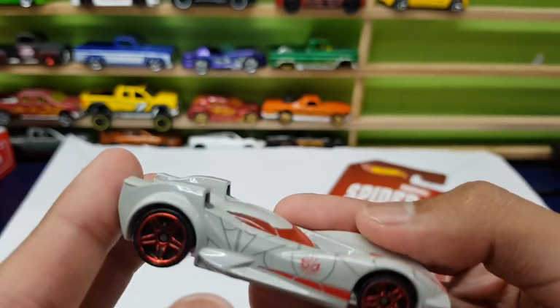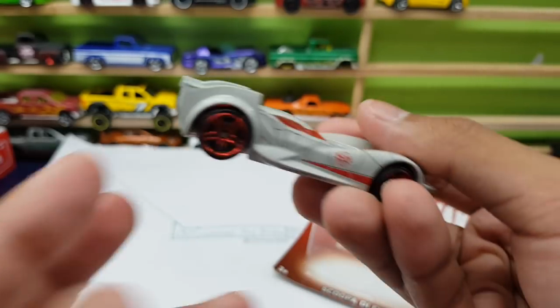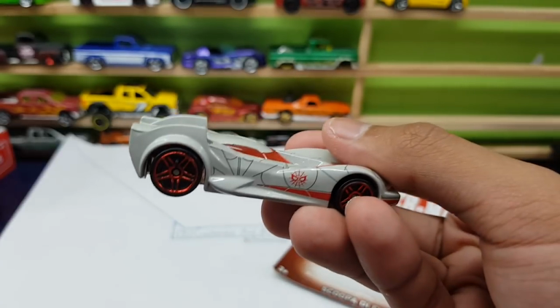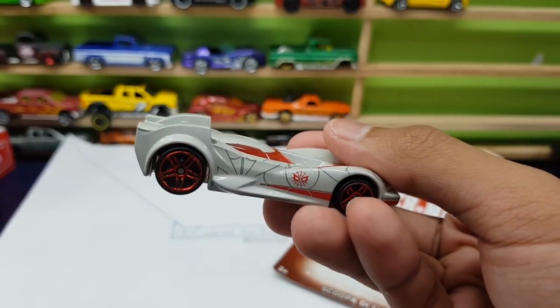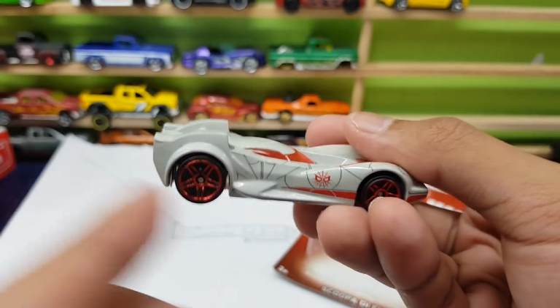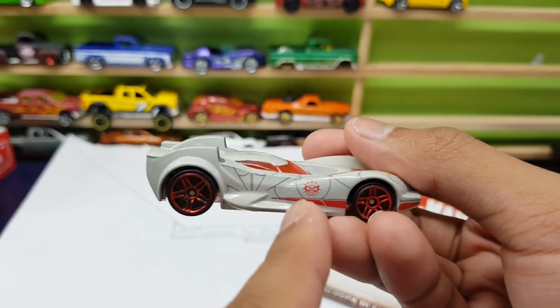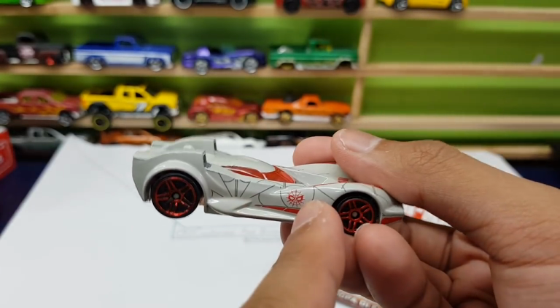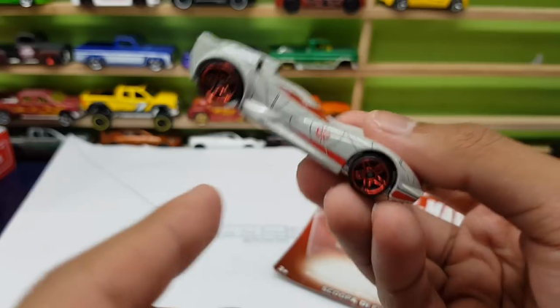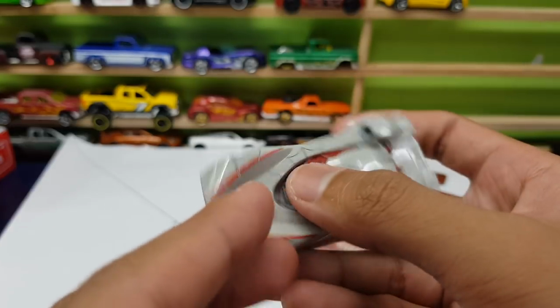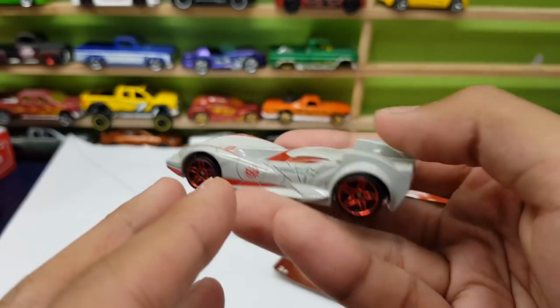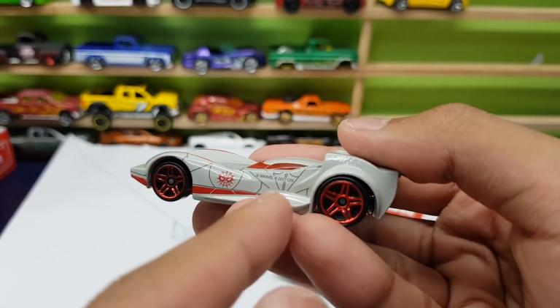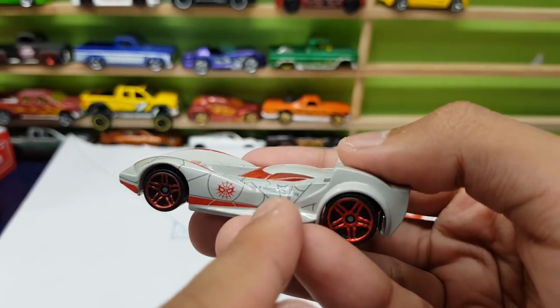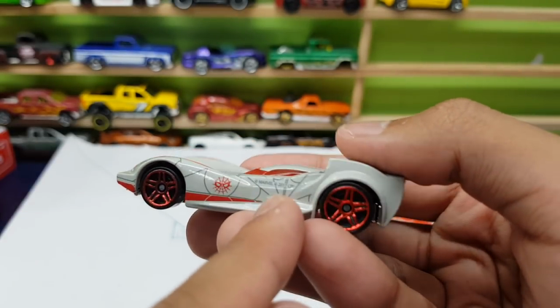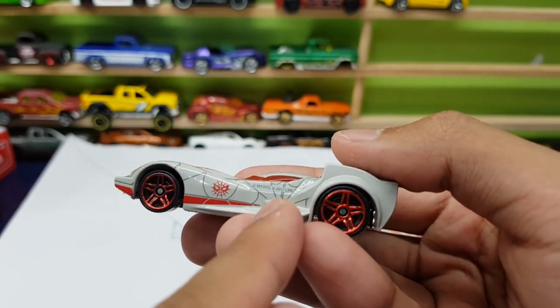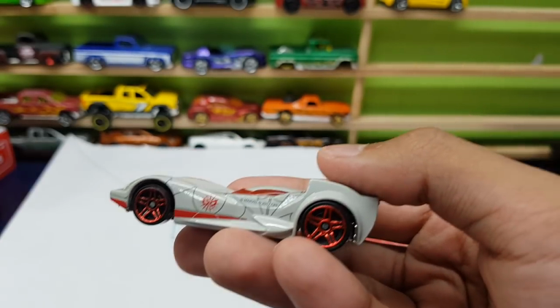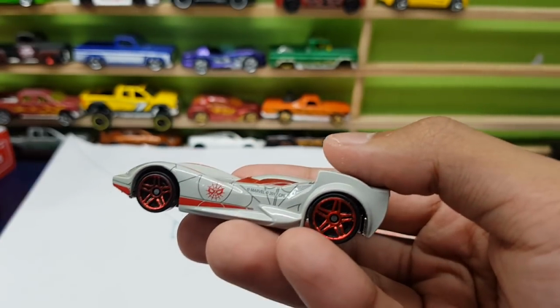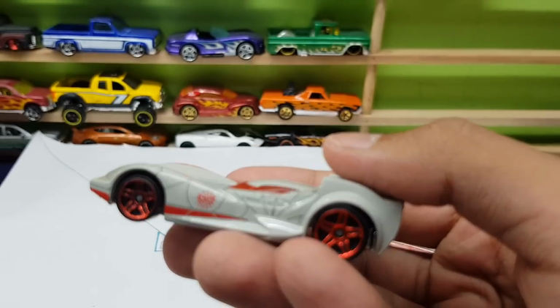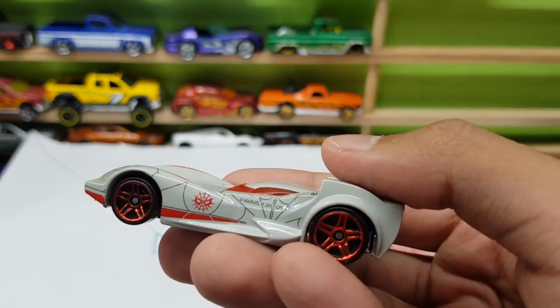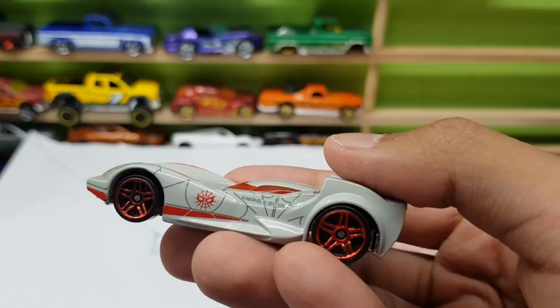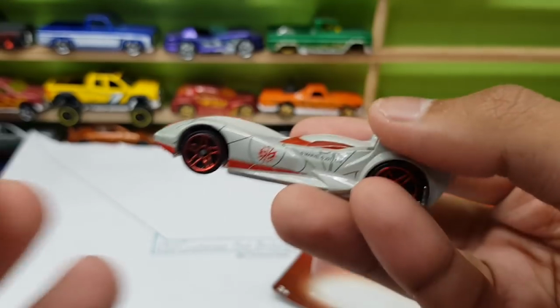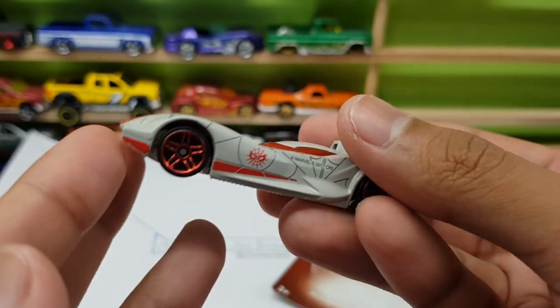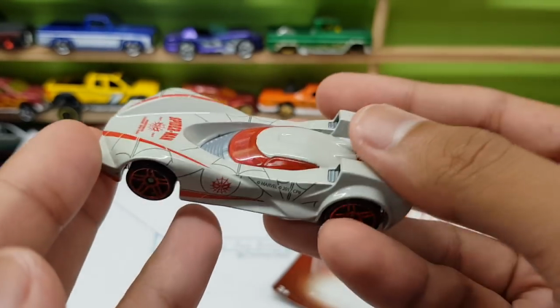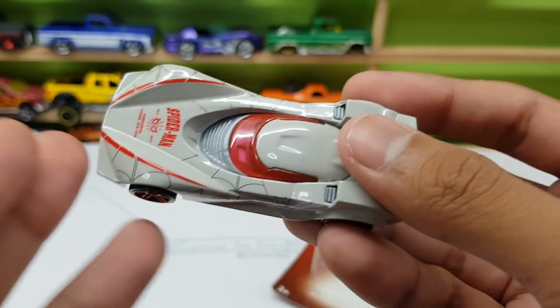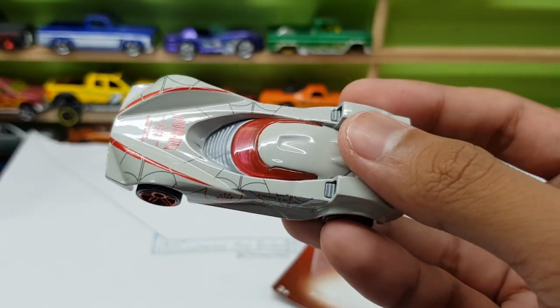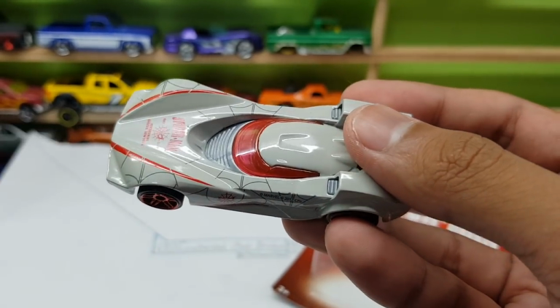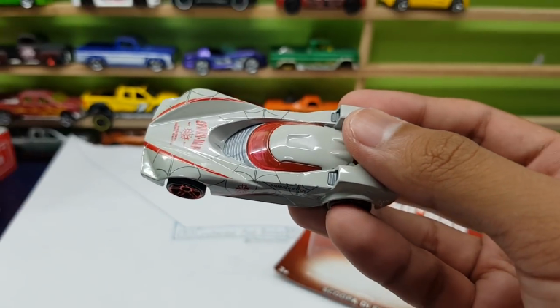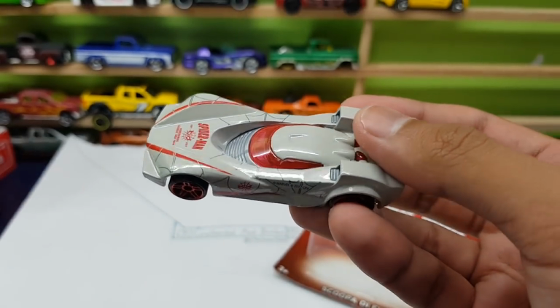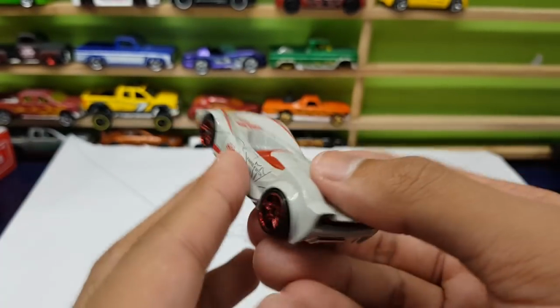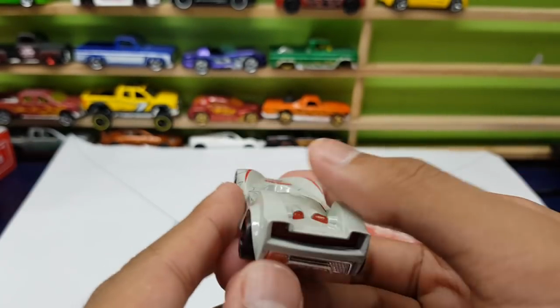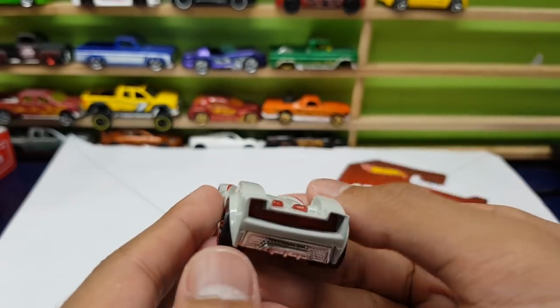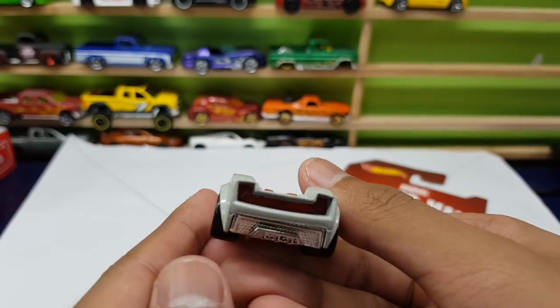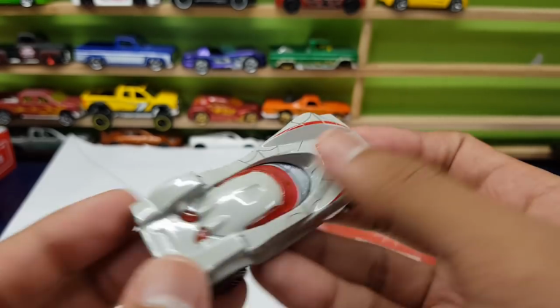One thing I noticed is on the right side you can see it's just spiderweb and the Spider-Man logo. But on the left side we do get the Marvel 2017 copyright. Oh man, I really hate it when Hot Wheels does this on the car — why can't they just put it behind or something?